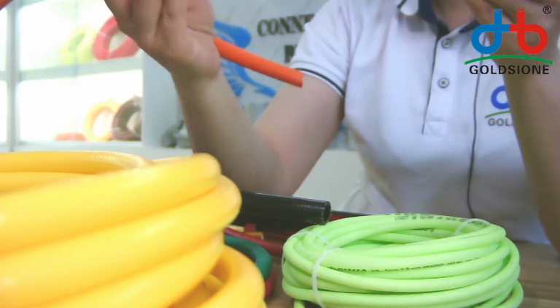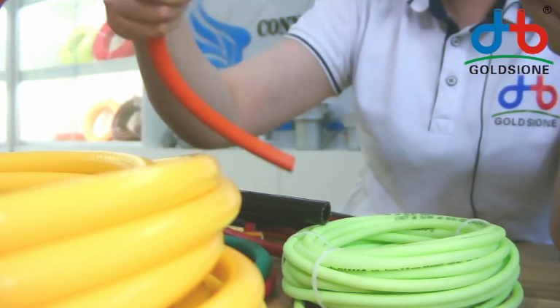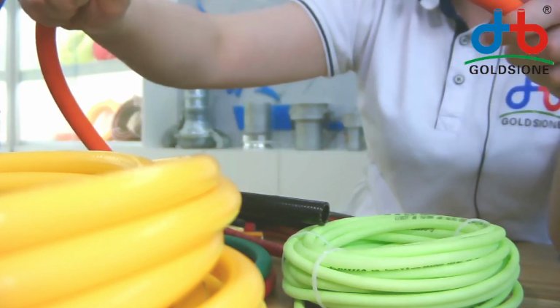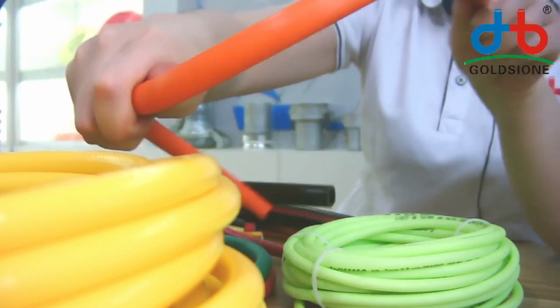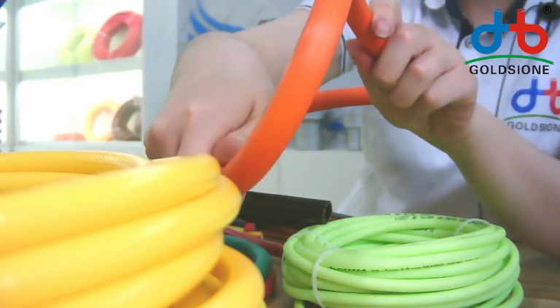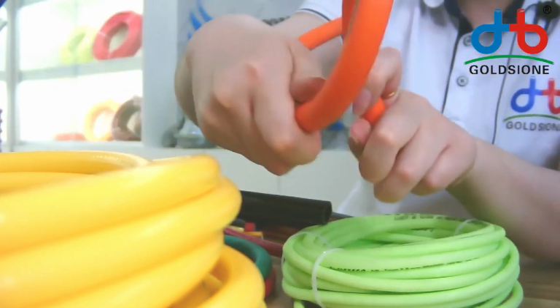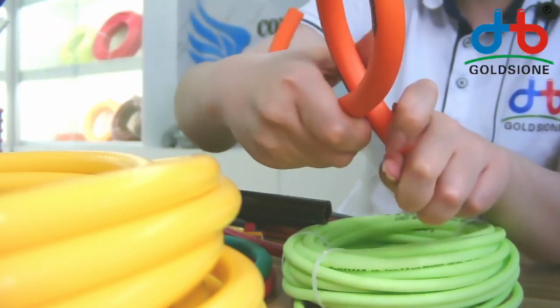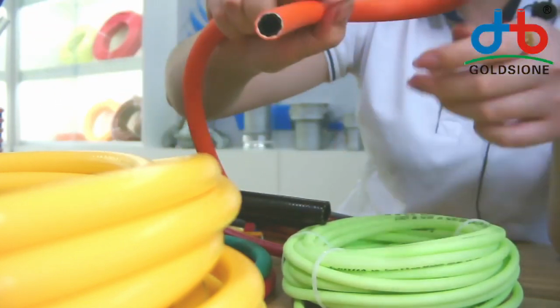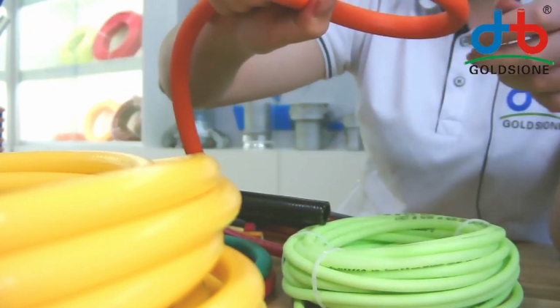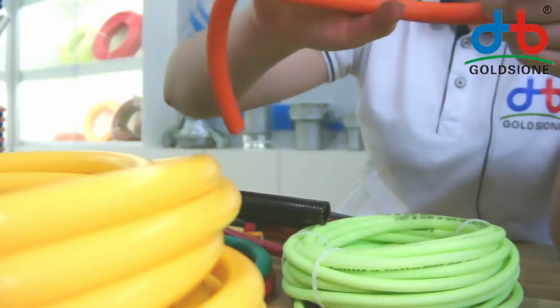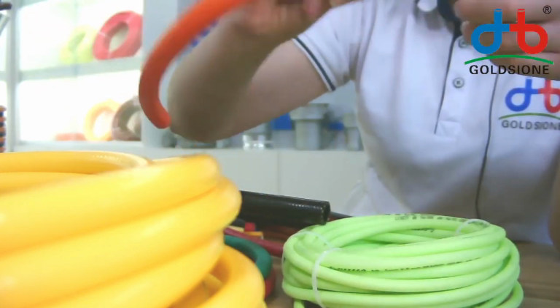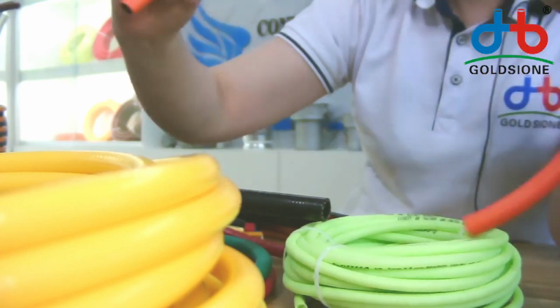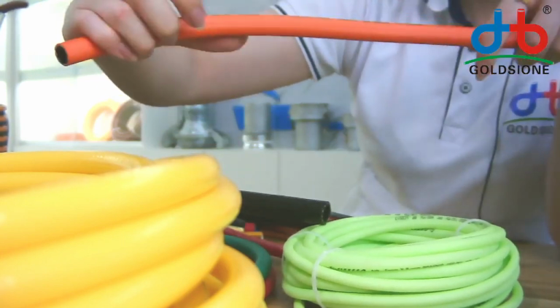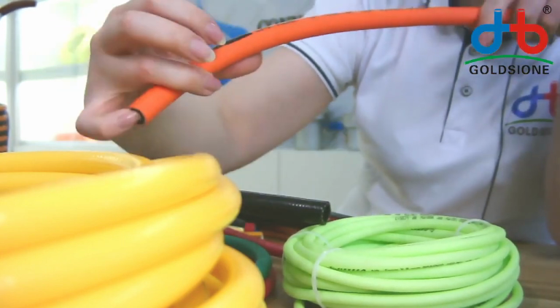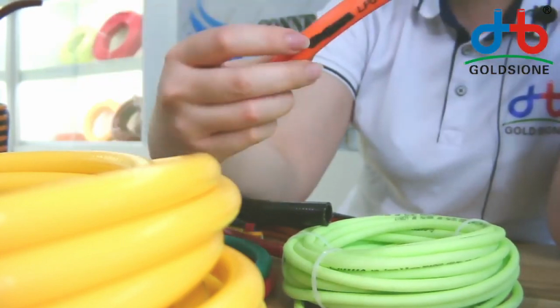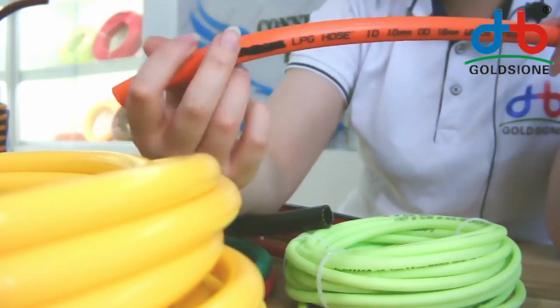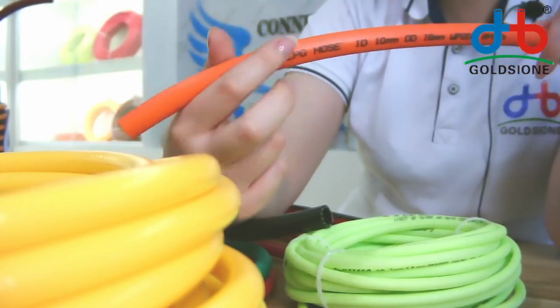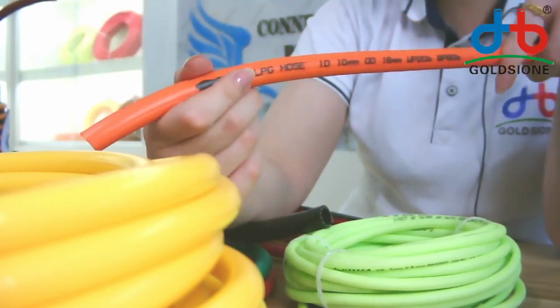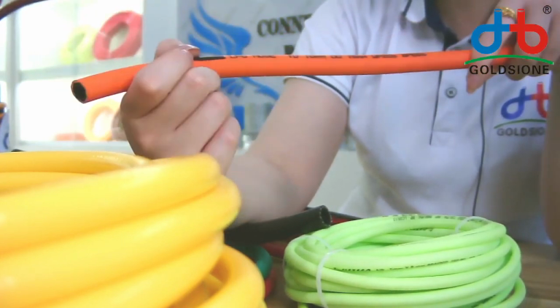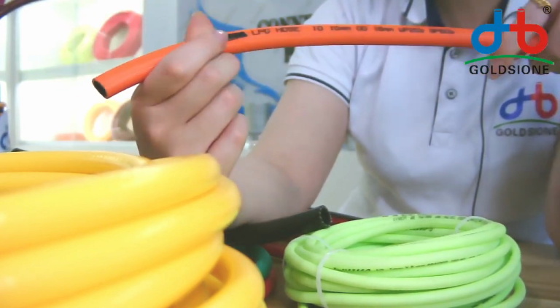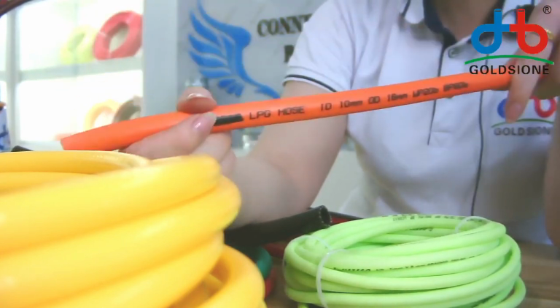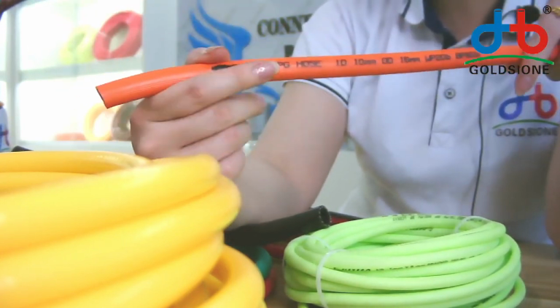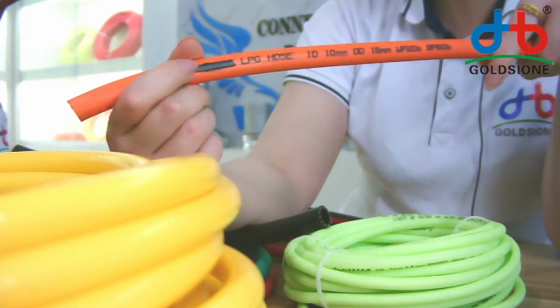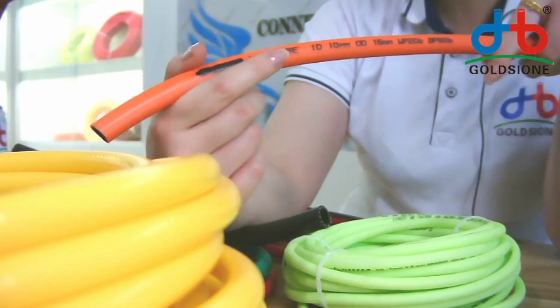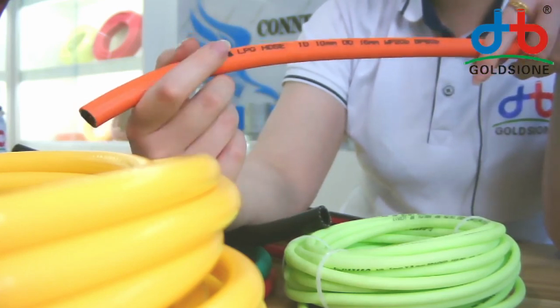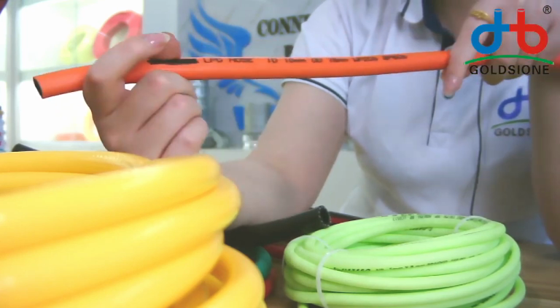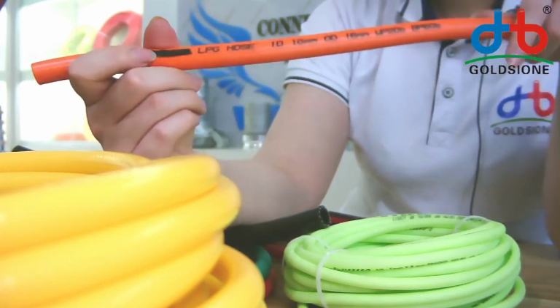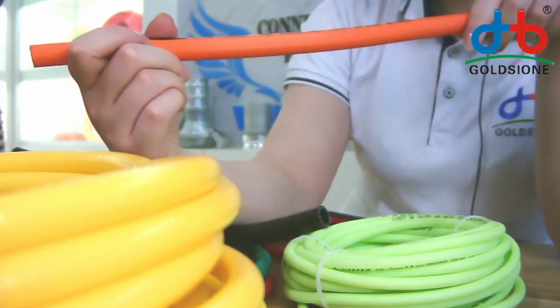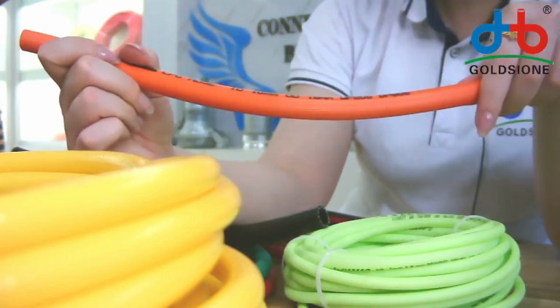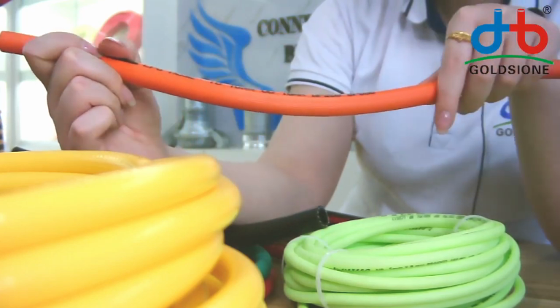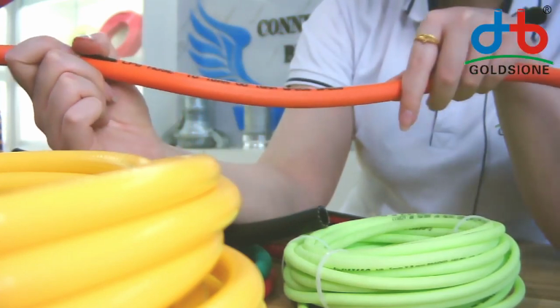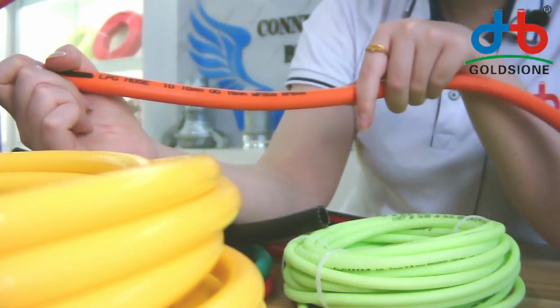You can see the rib surface — it's flexible. We print the hose name in black. This is our customer's brand; we only do this so we just blank it. This is an LPG hose, 10 minimum.